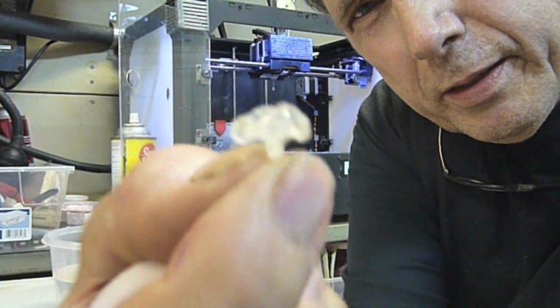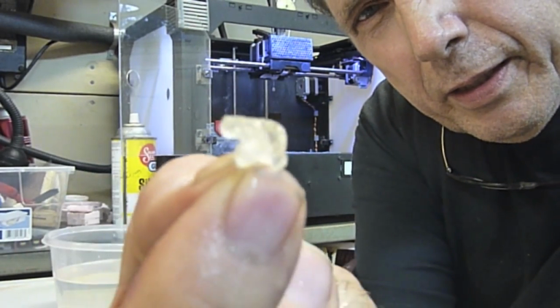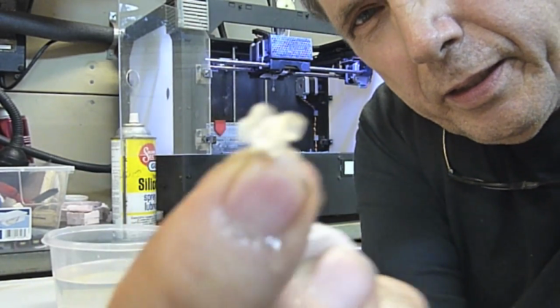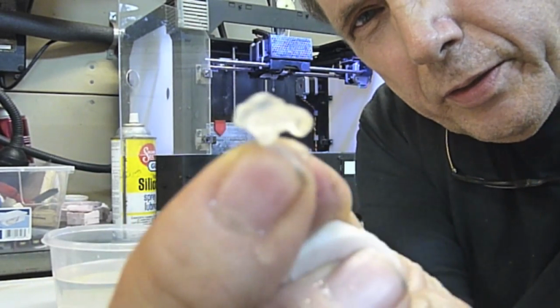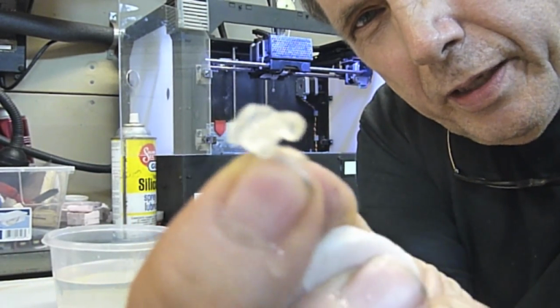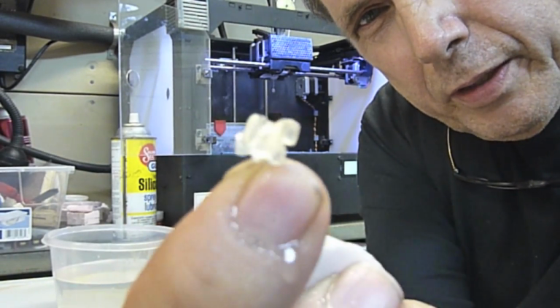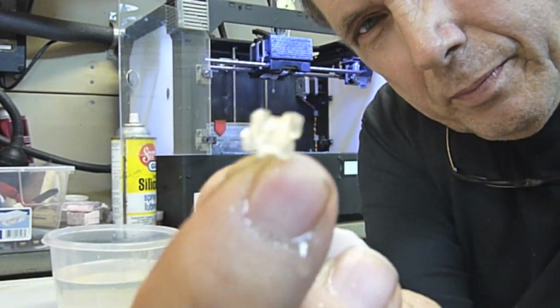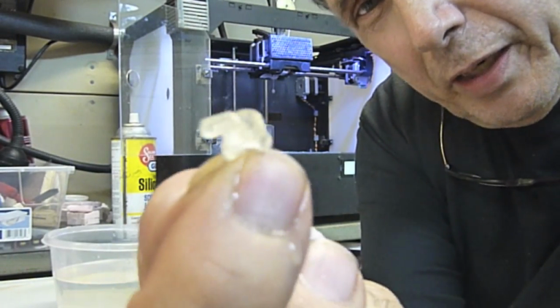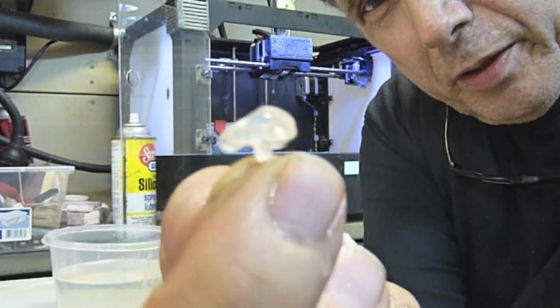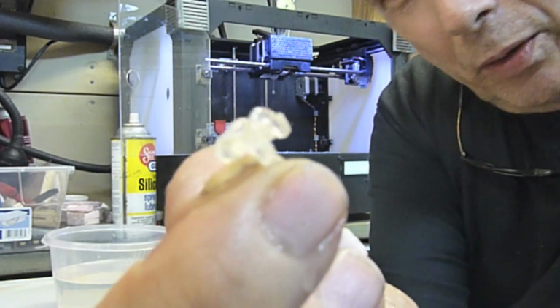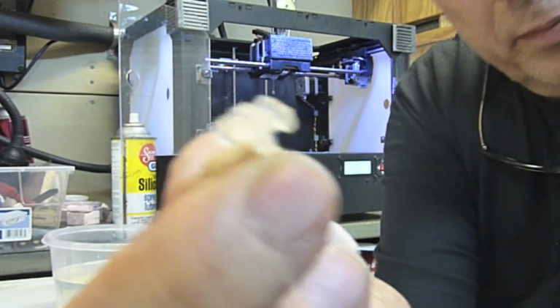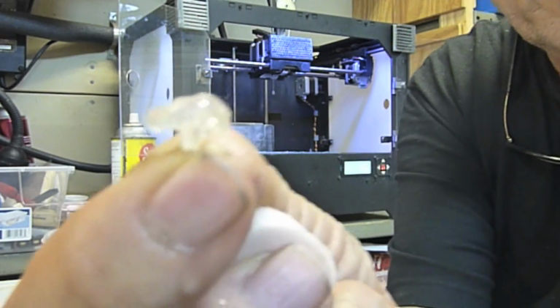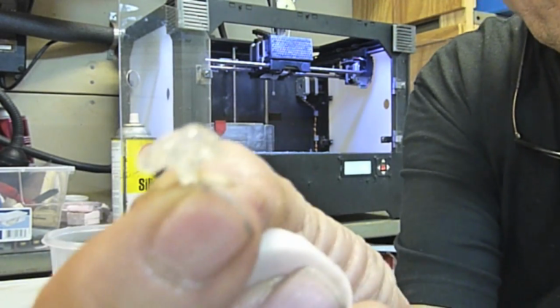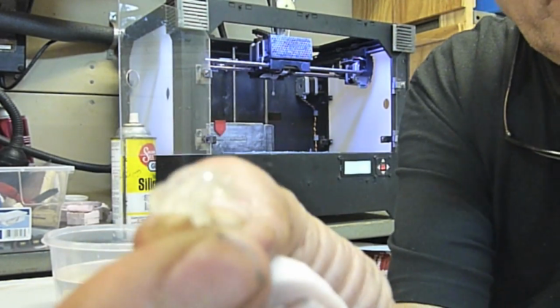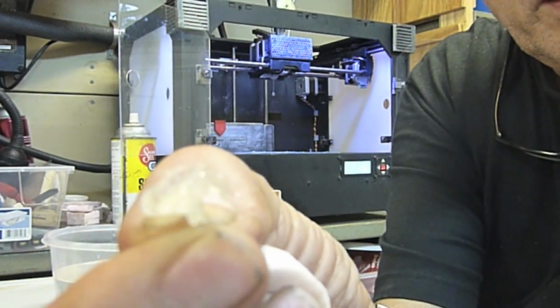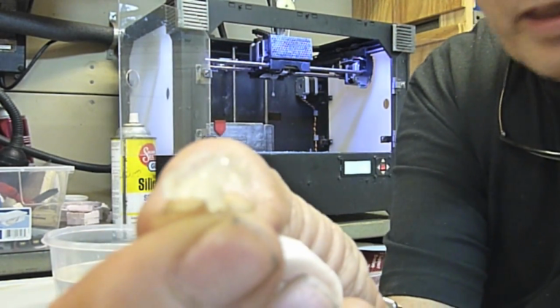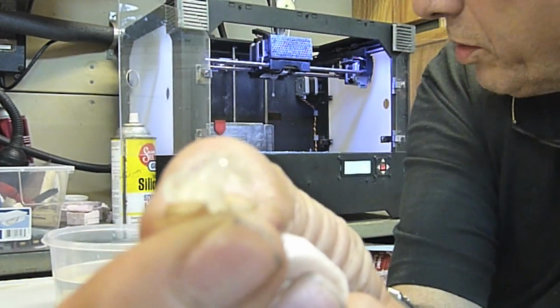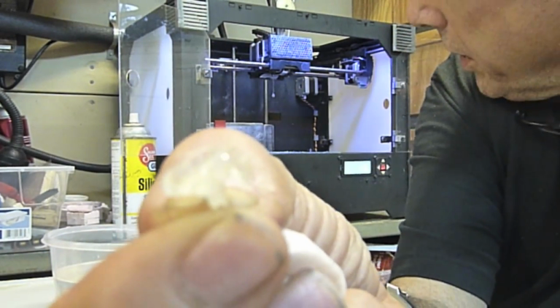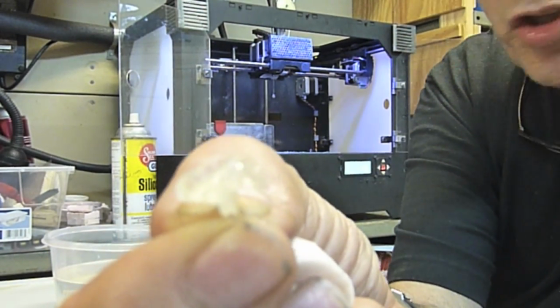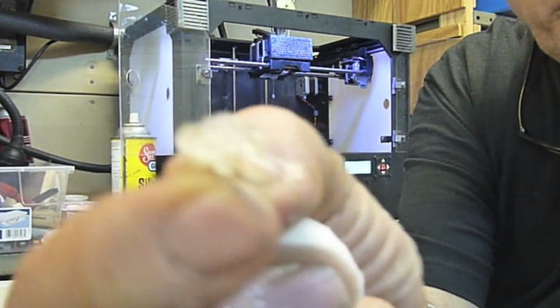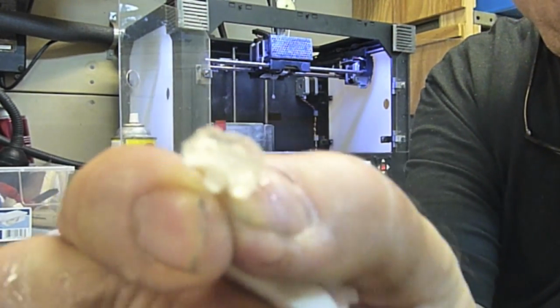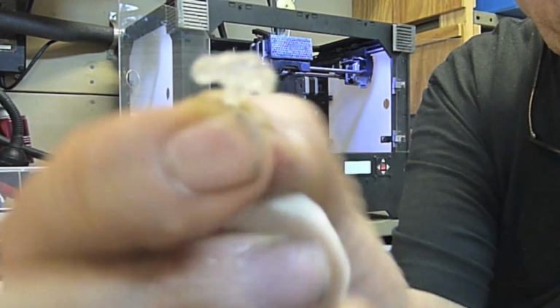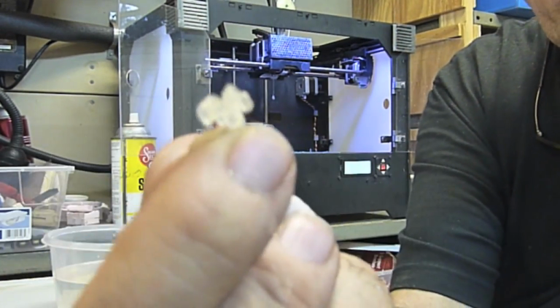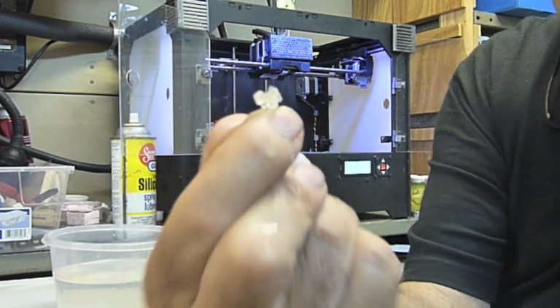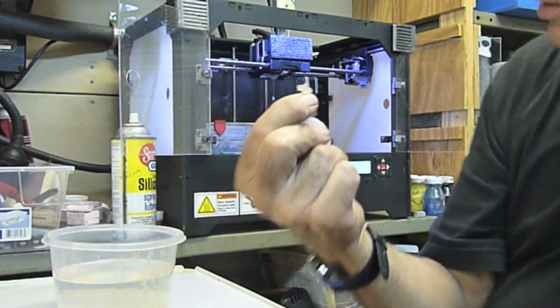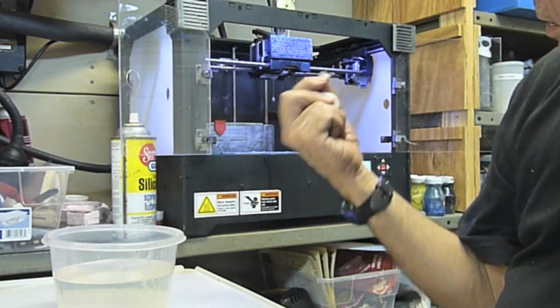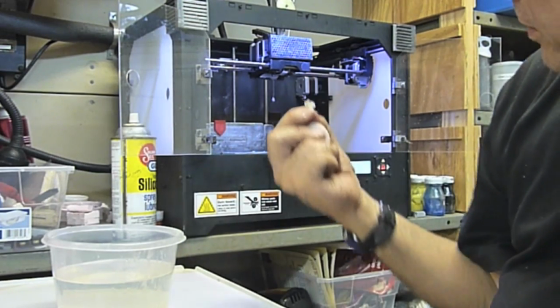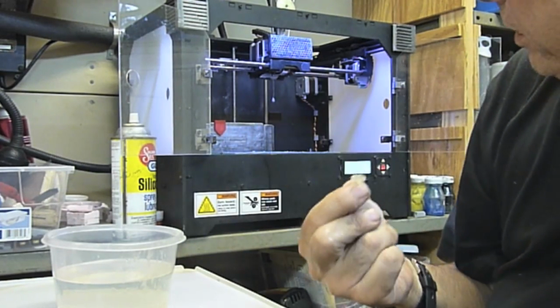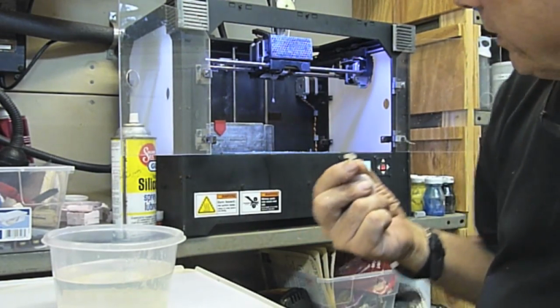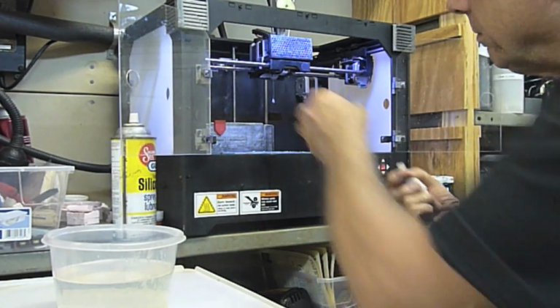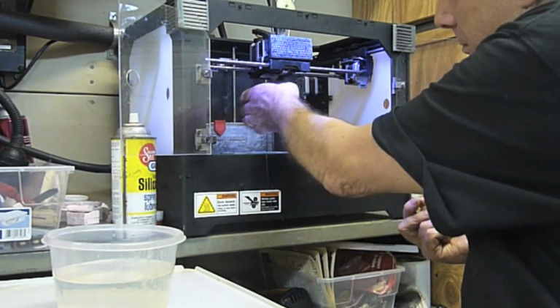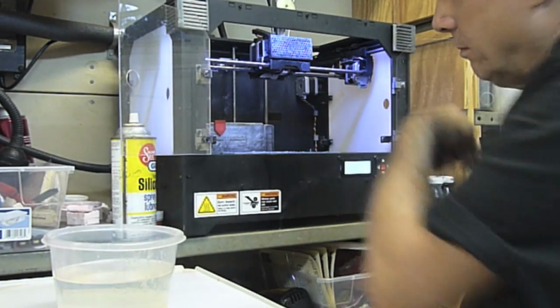An 1800s naval carriage mount, and that was all injection printed on my MakerBot.